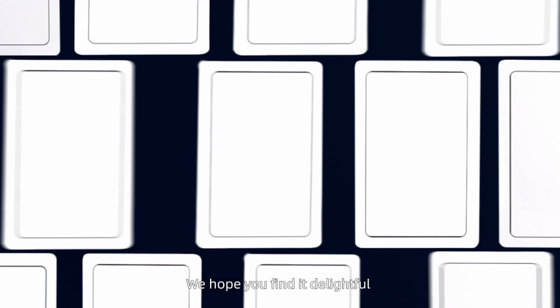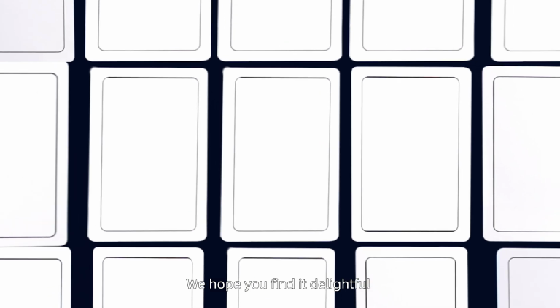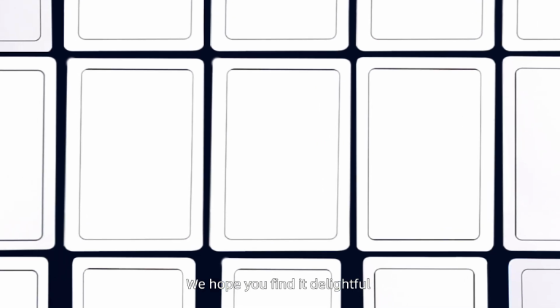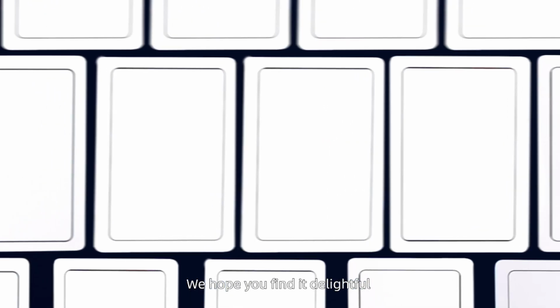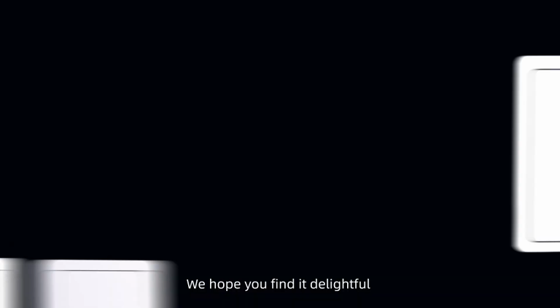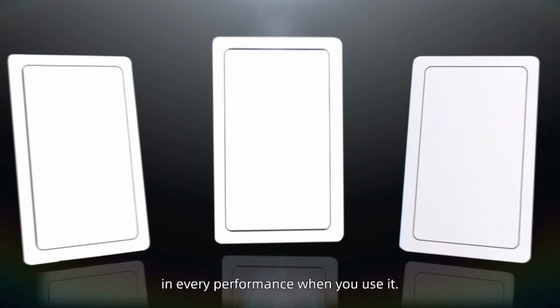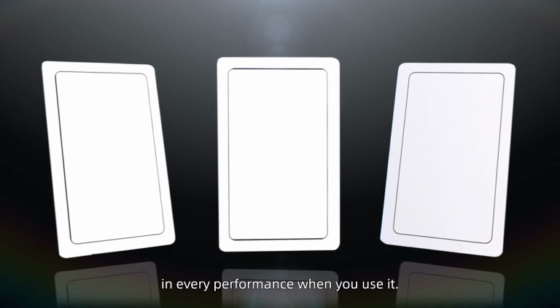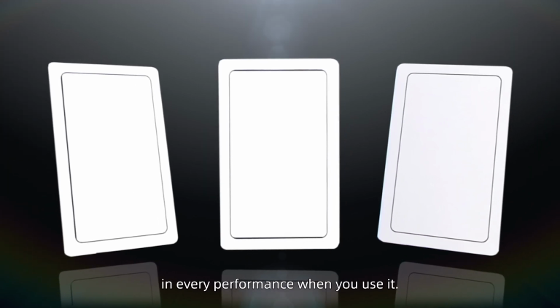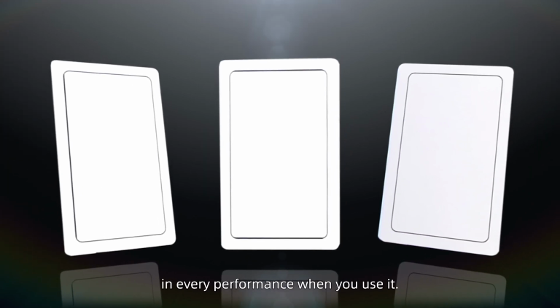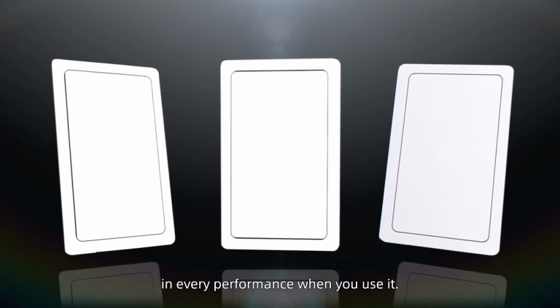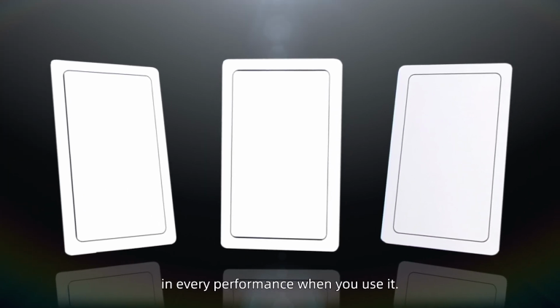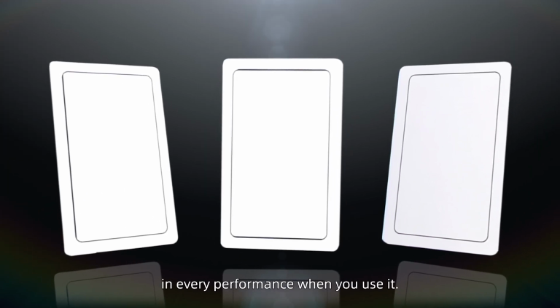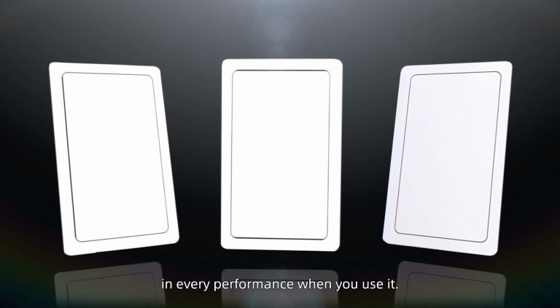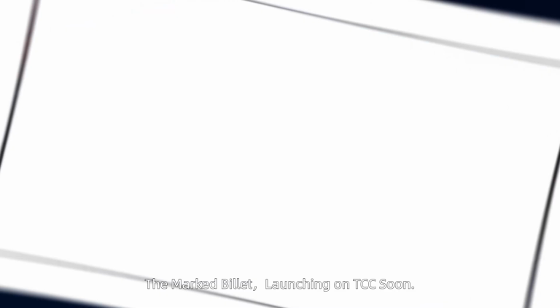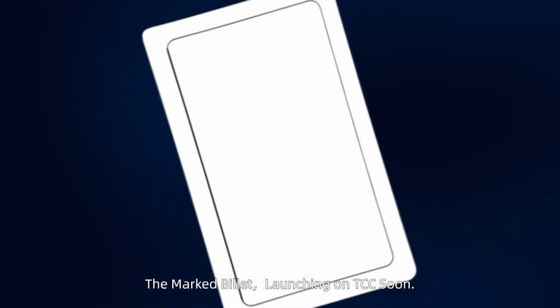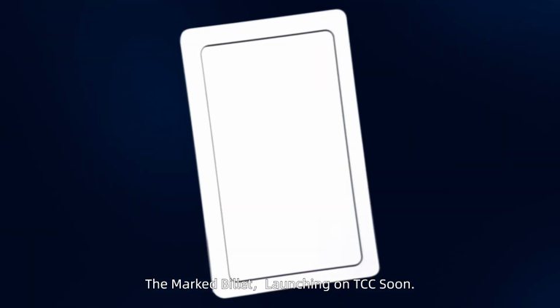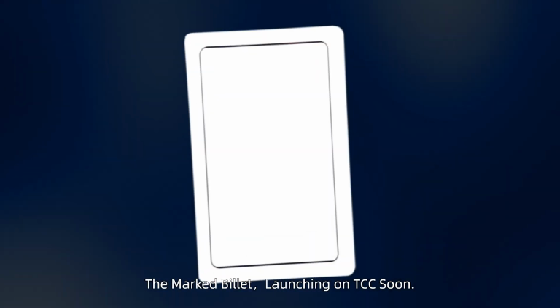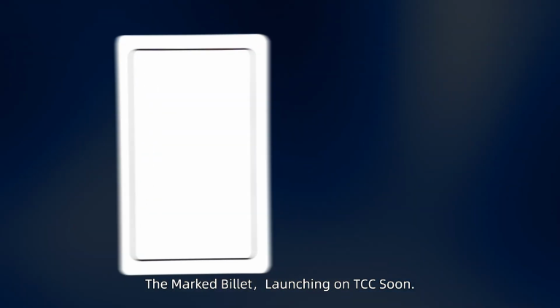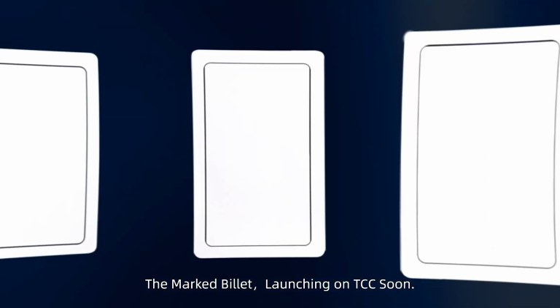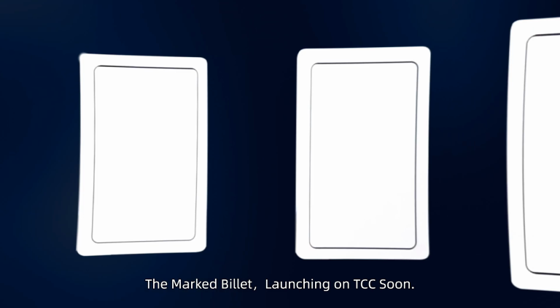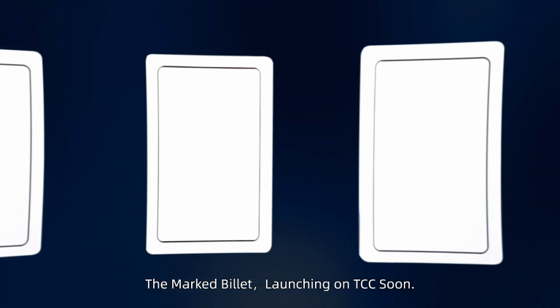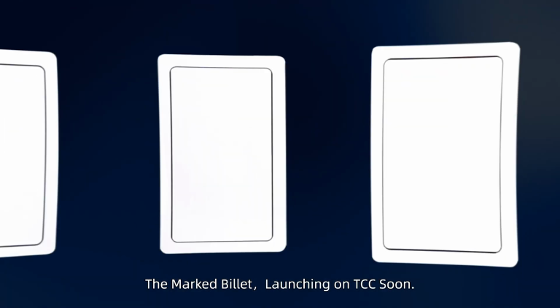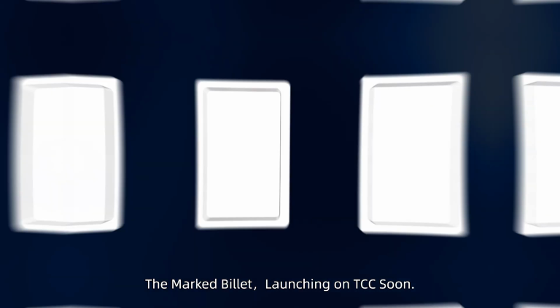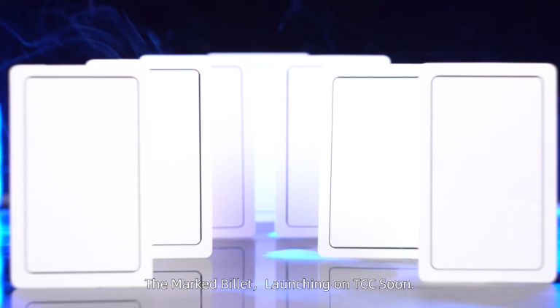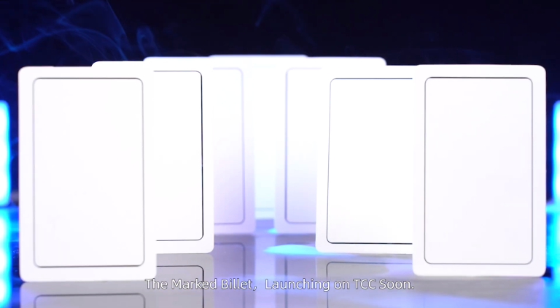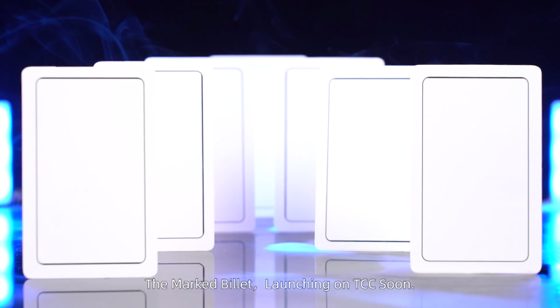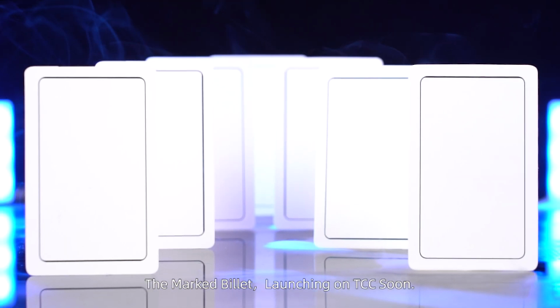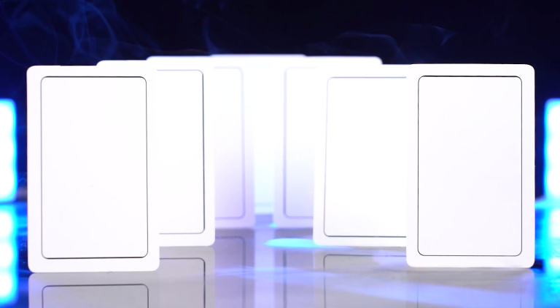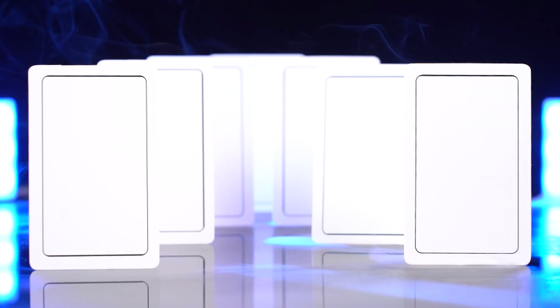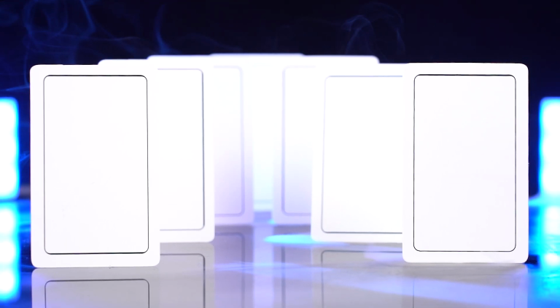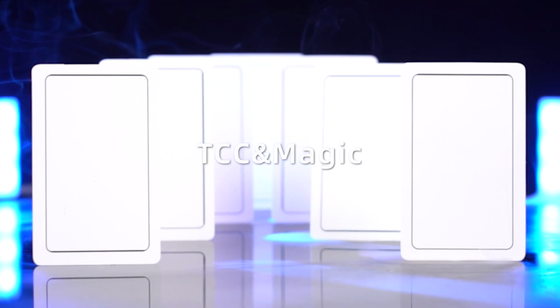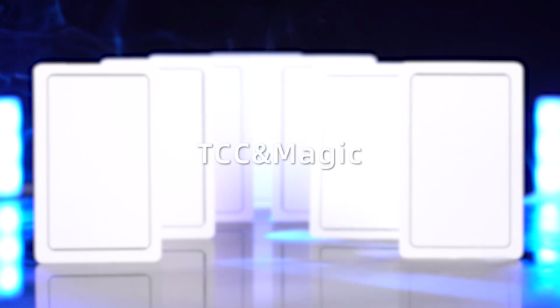We hope you find it delightful in every performance when you use it. The Mark Billet, launching on TCC soon.